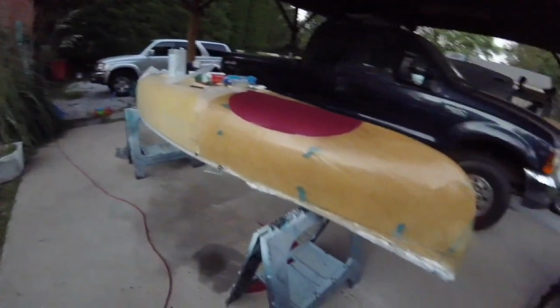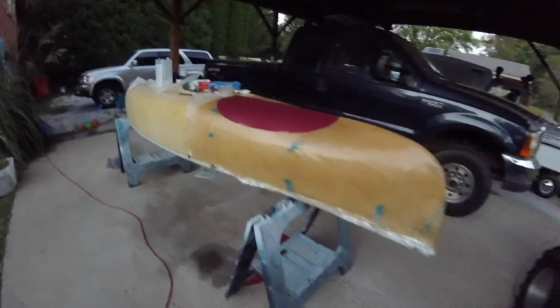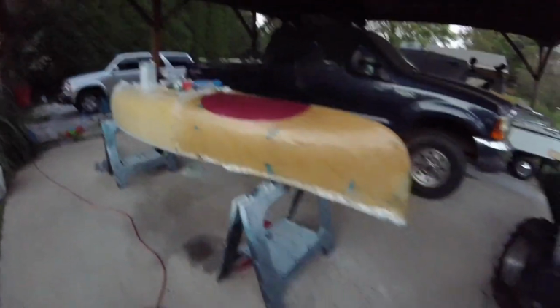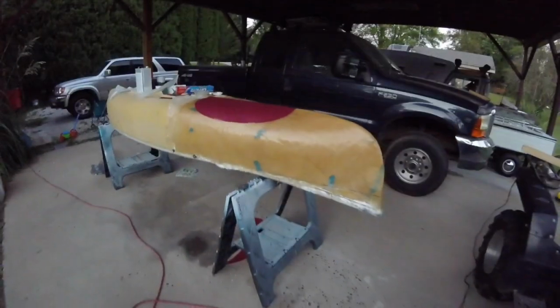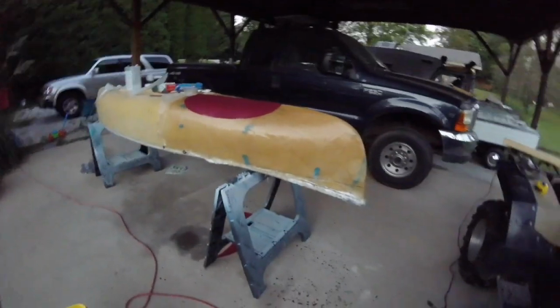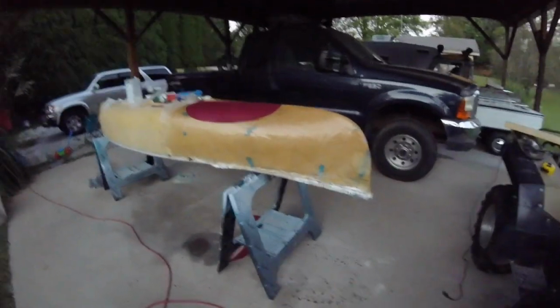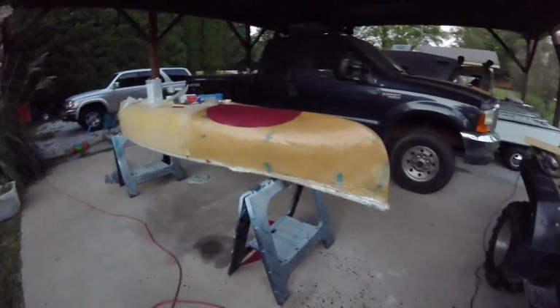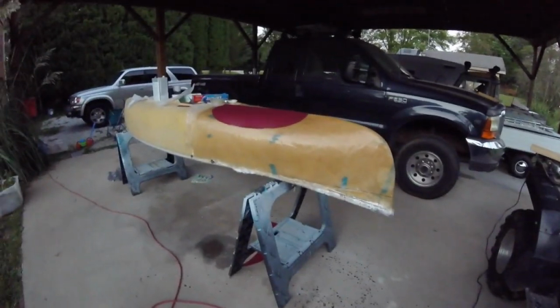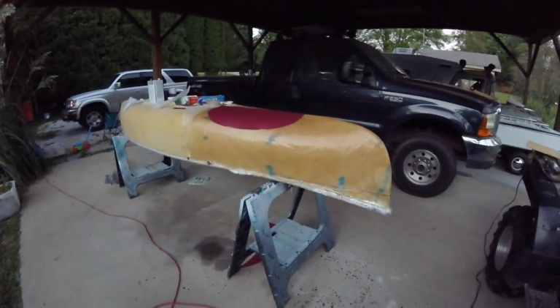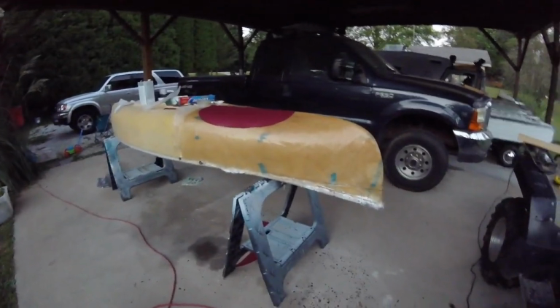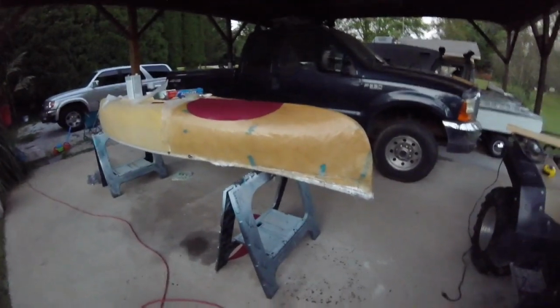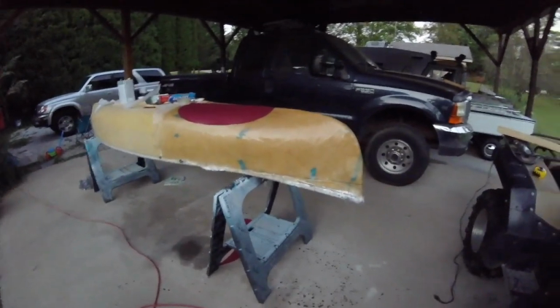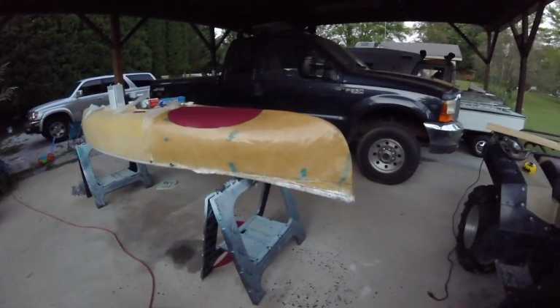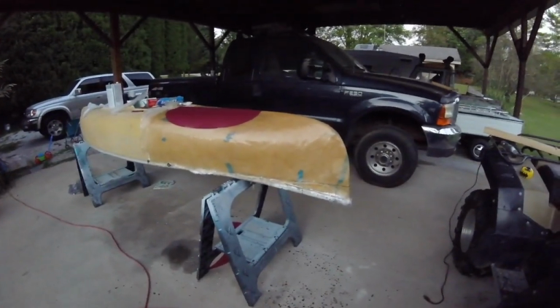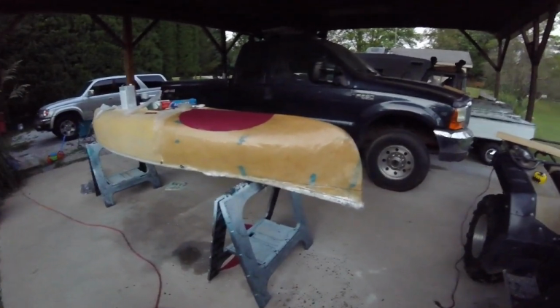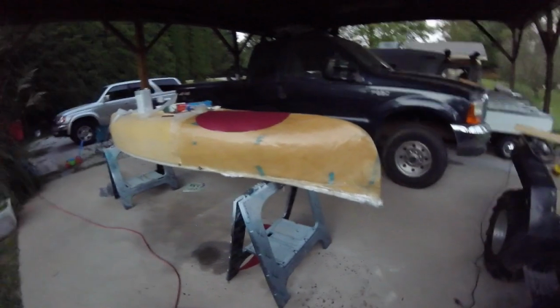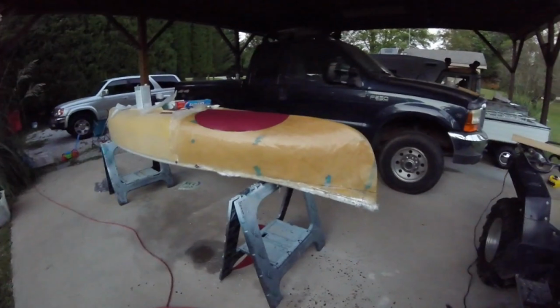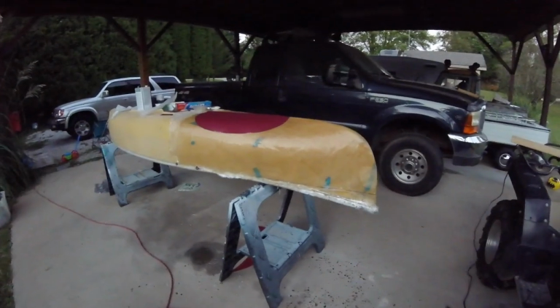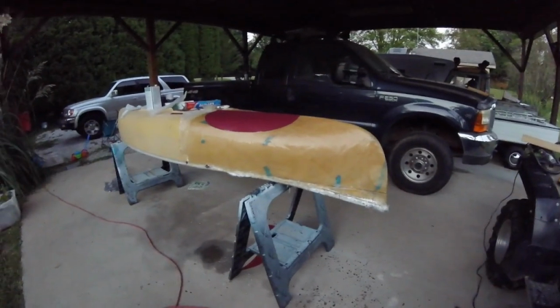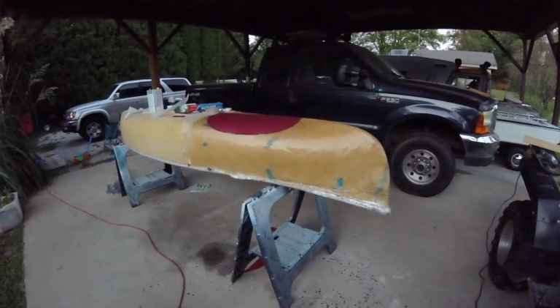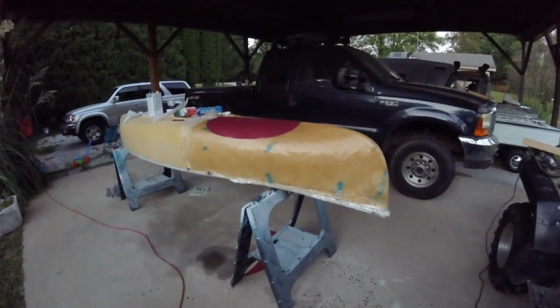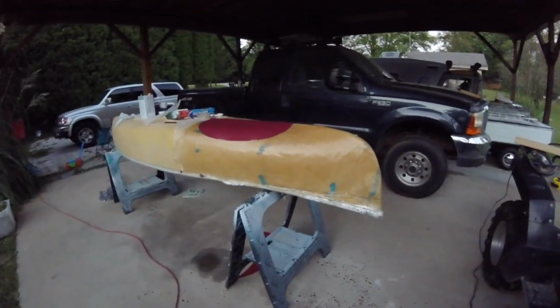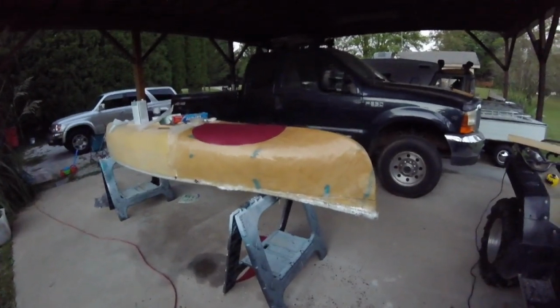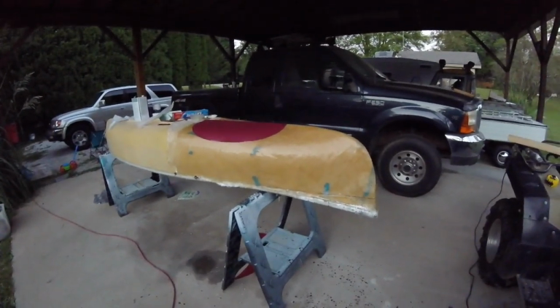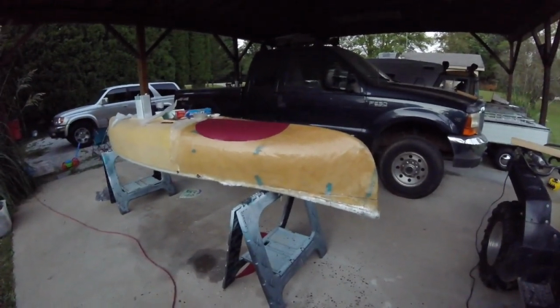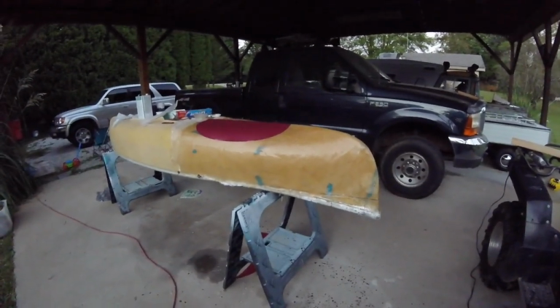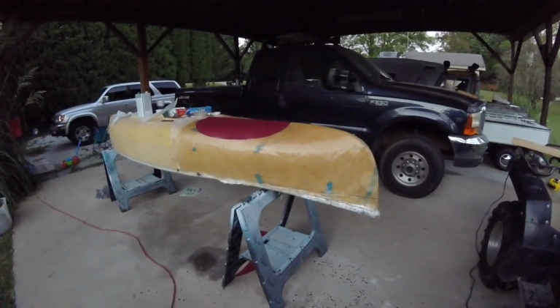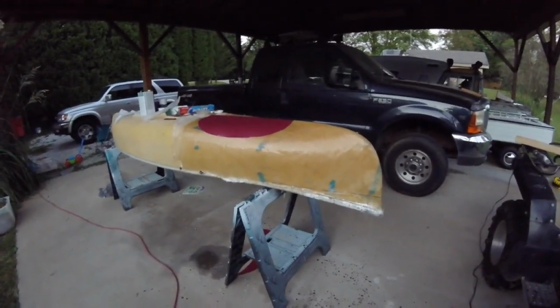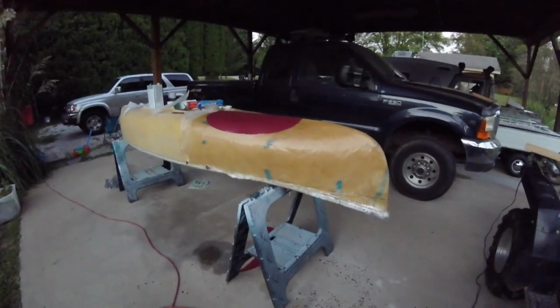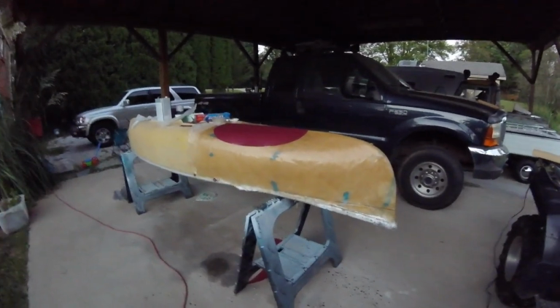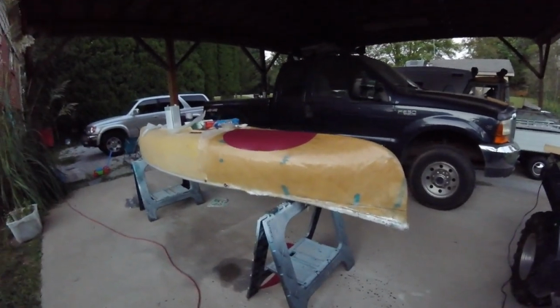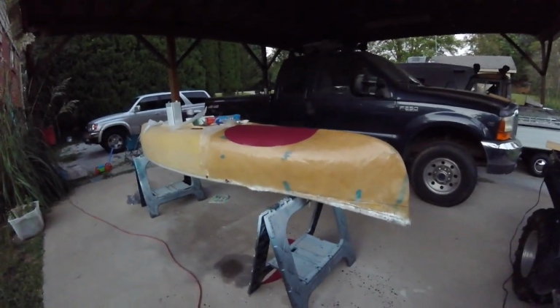And I'll pop the camera back on. We'll probably be in the garage at that point because it's going to be pretty dark out here, or I'll have to bring the lights out in the carport. That's where we're at — all in a day's work, right?